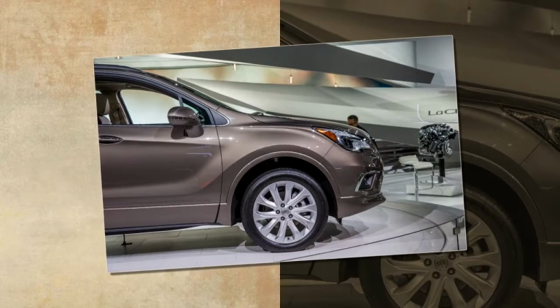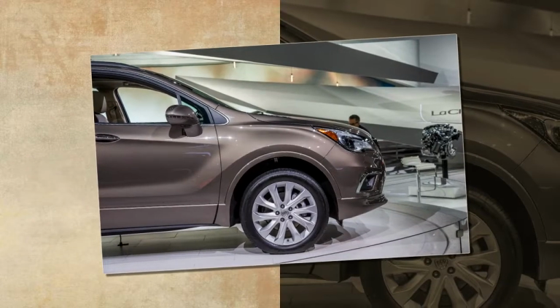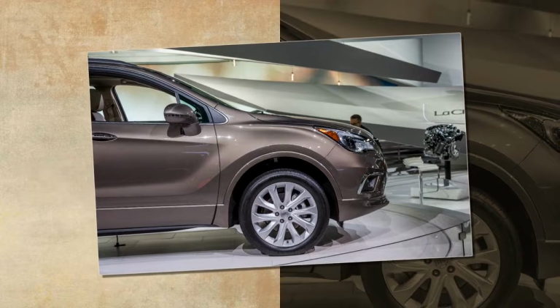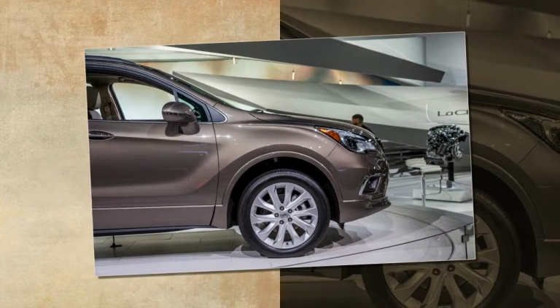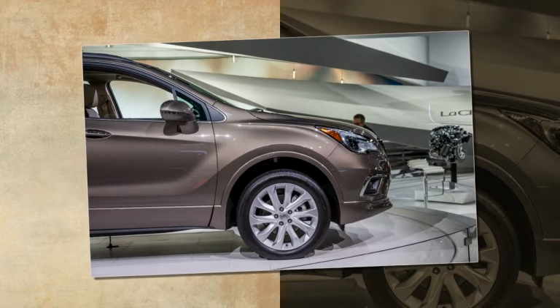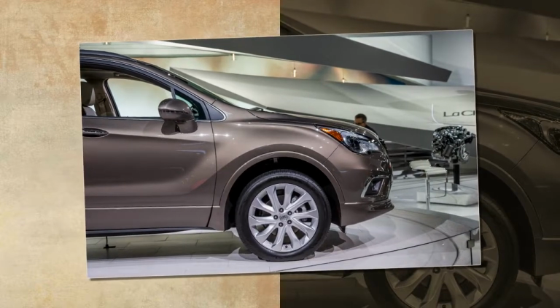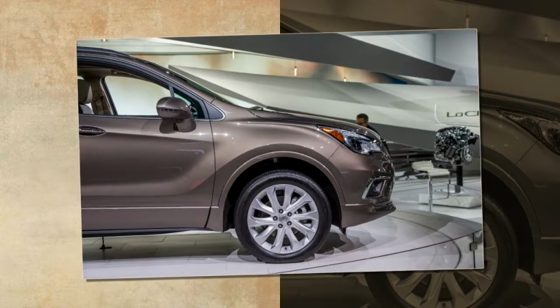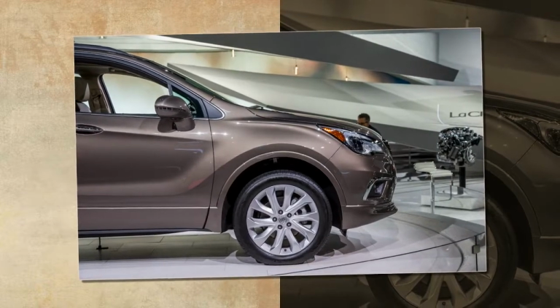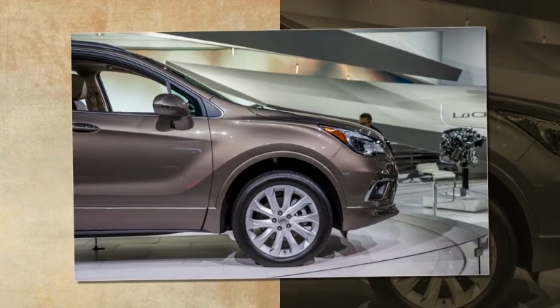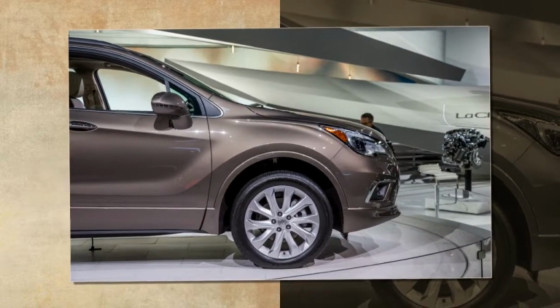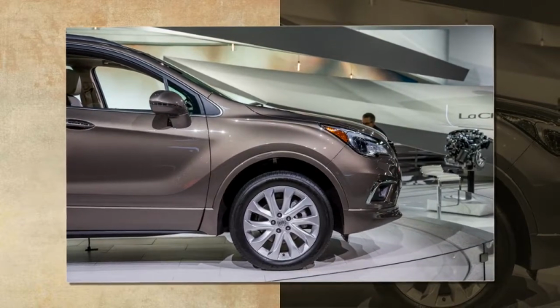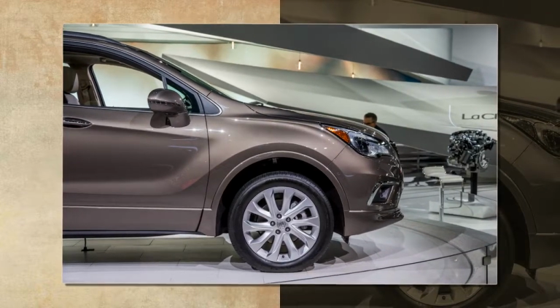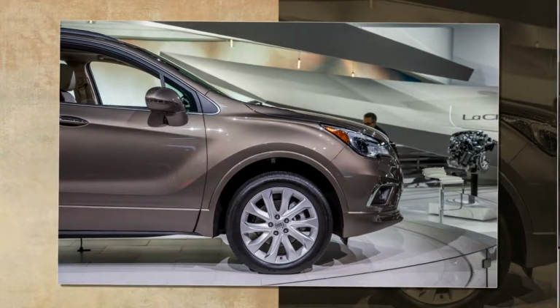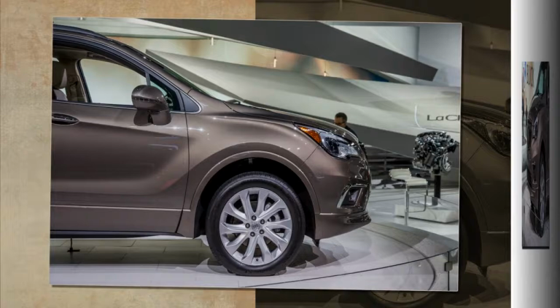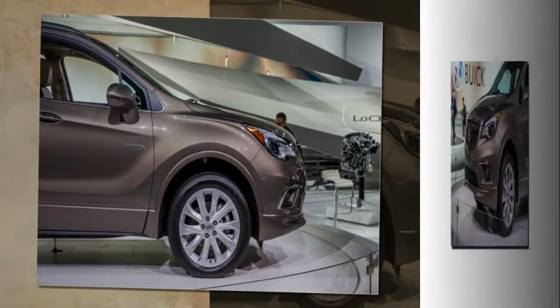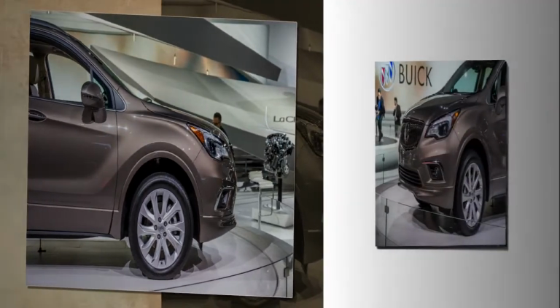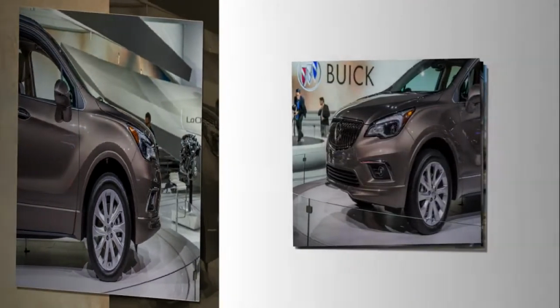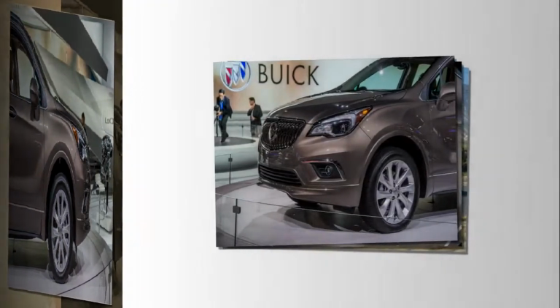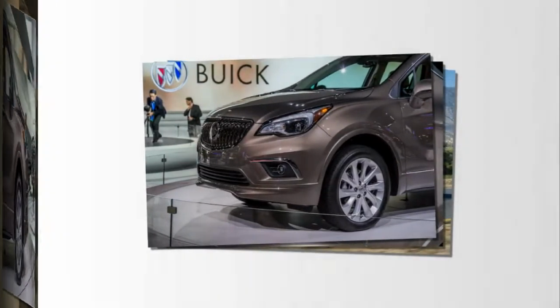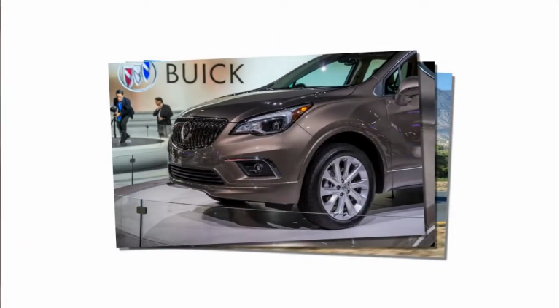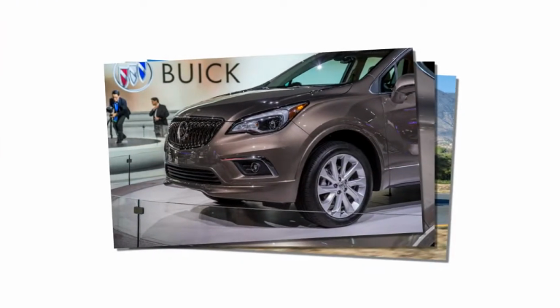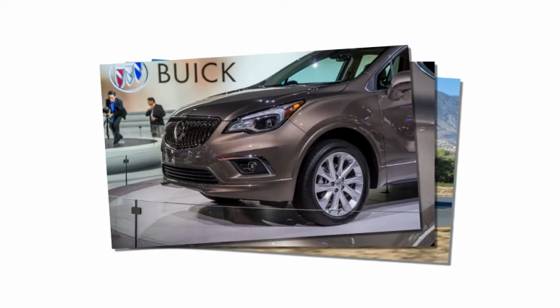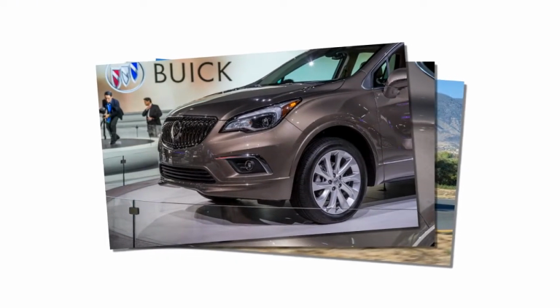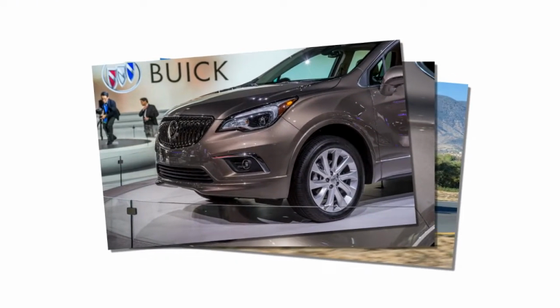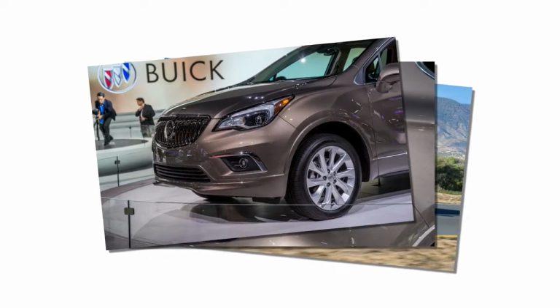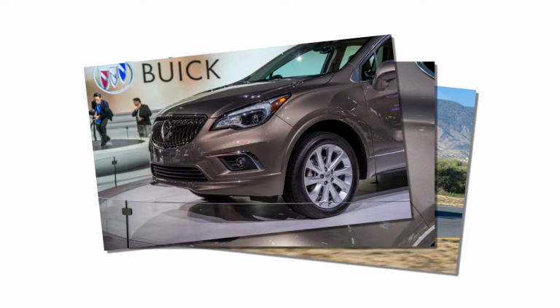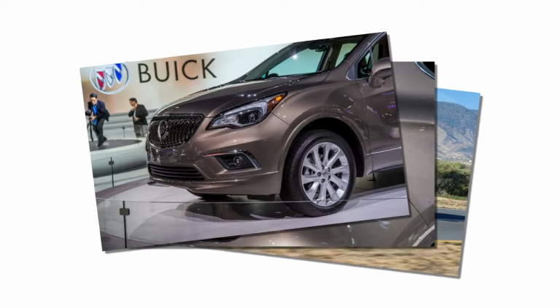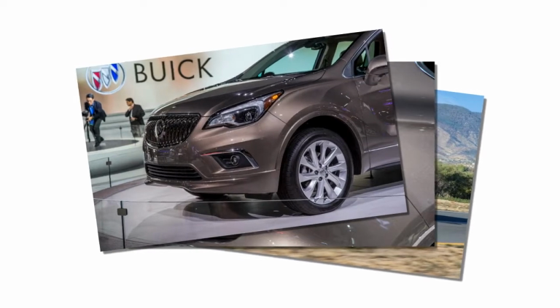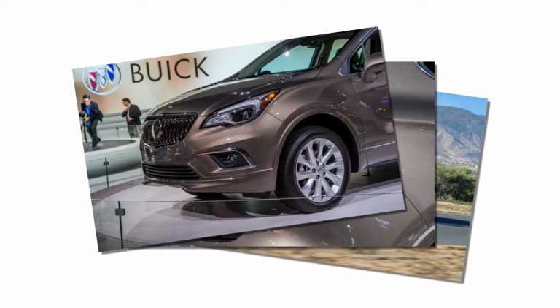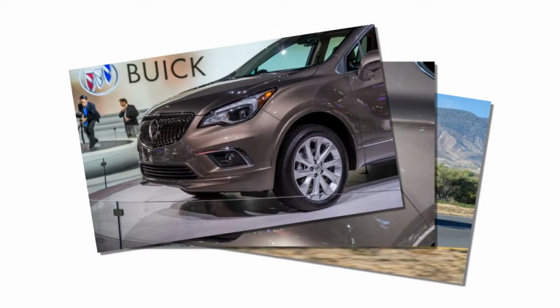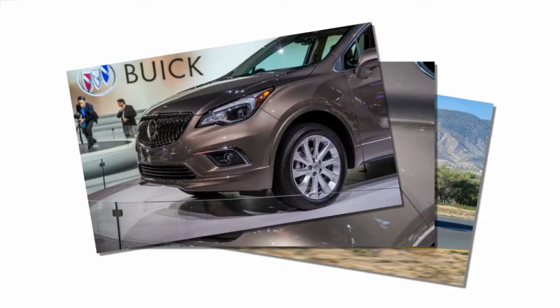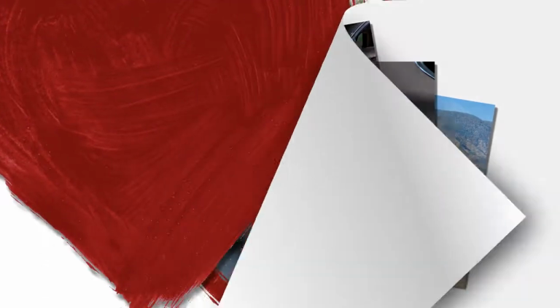The 8-inch touchscreen and secondary controls will seem familiar to anyone who's been in a GM product lately, and after having sat inside, we can attest that the front seats are rather comfortable.